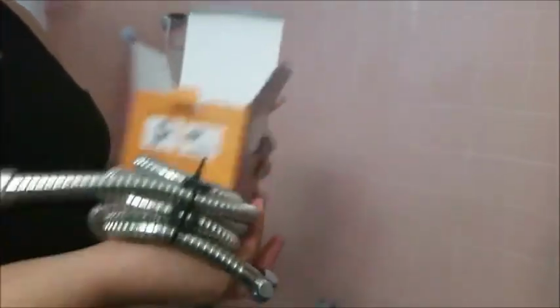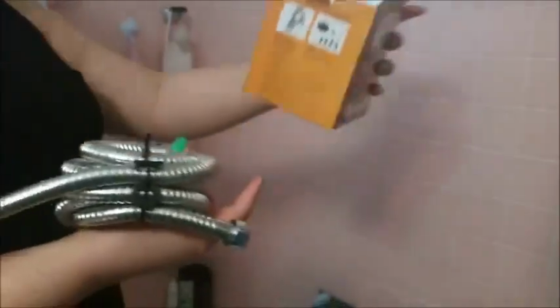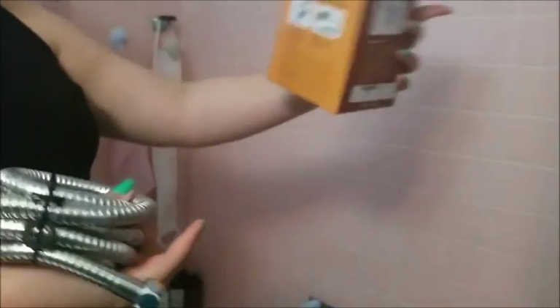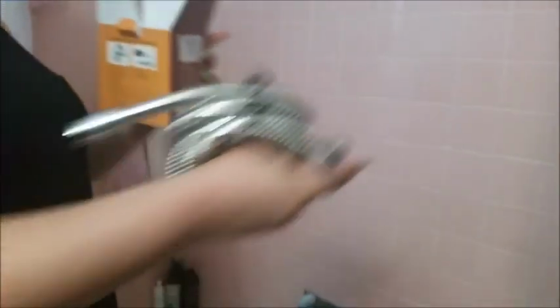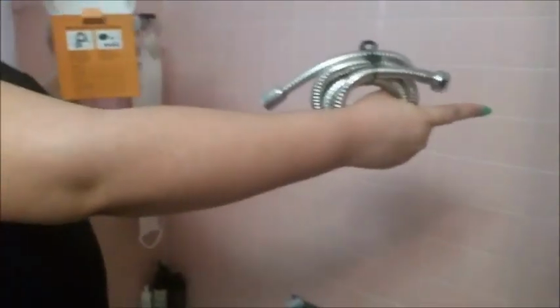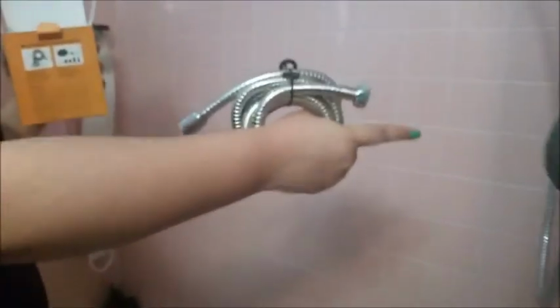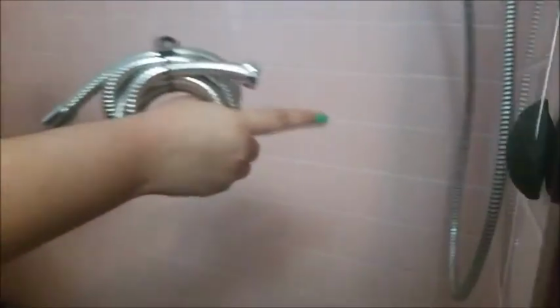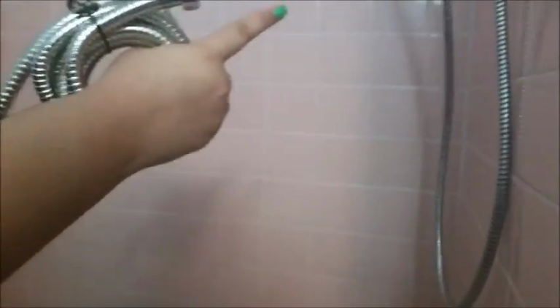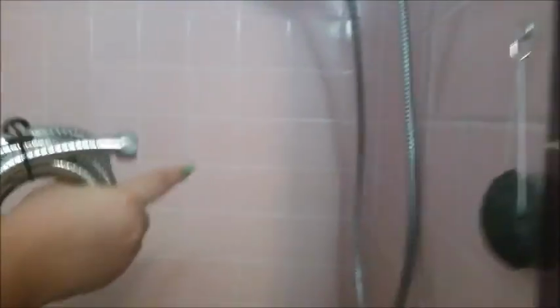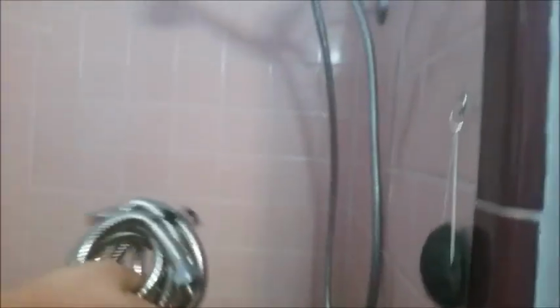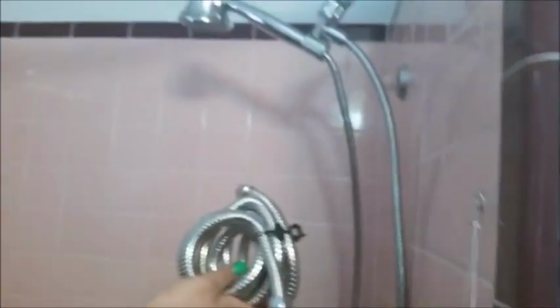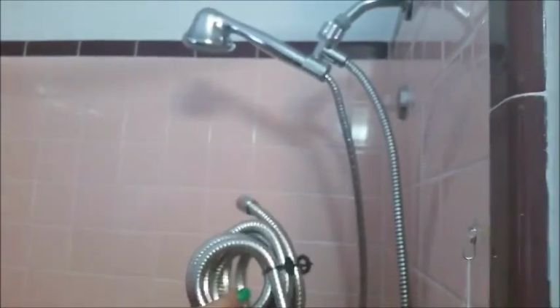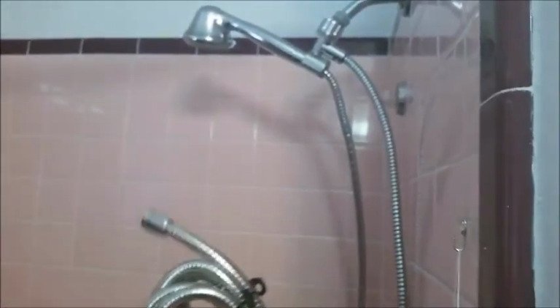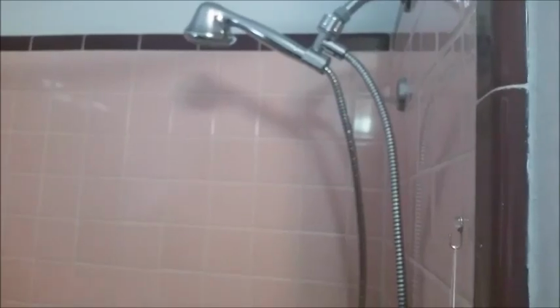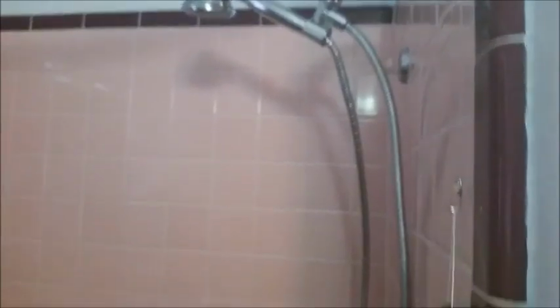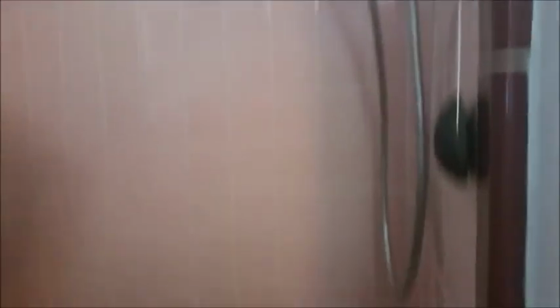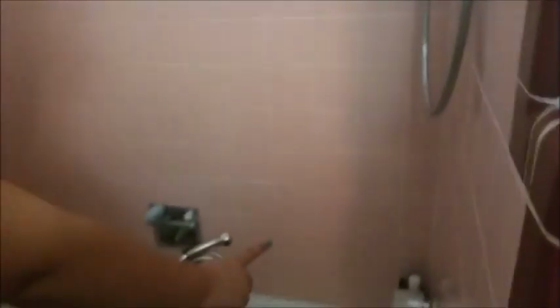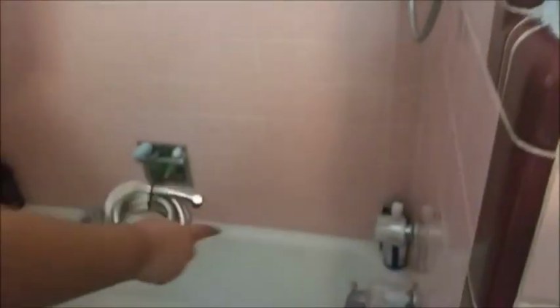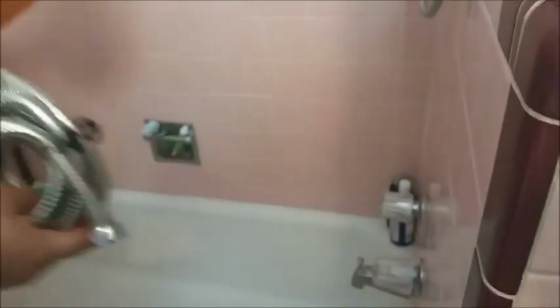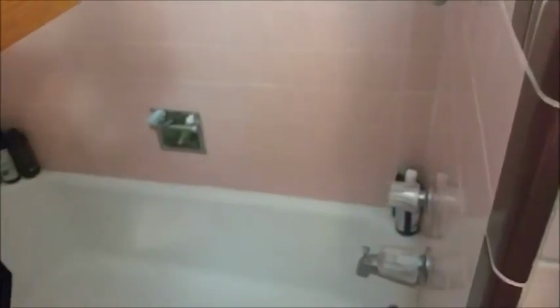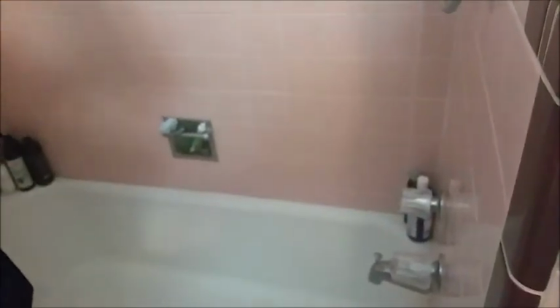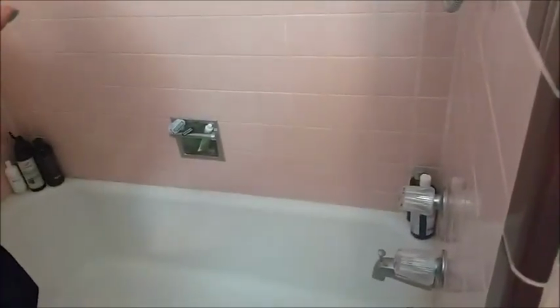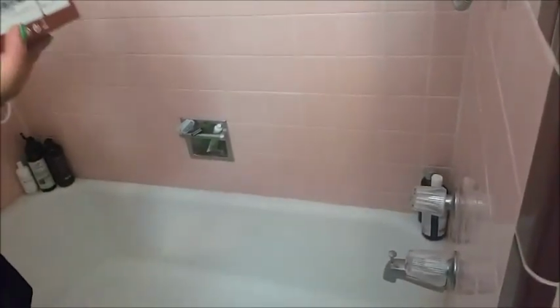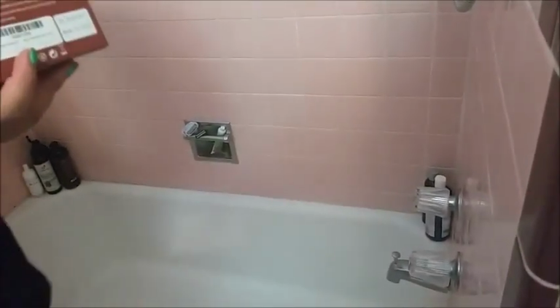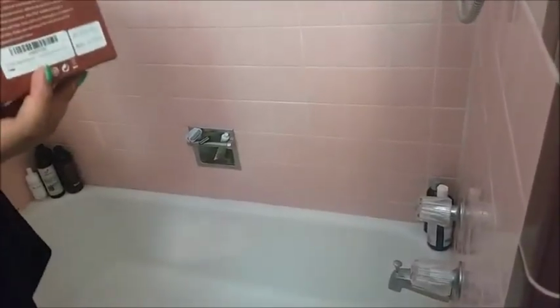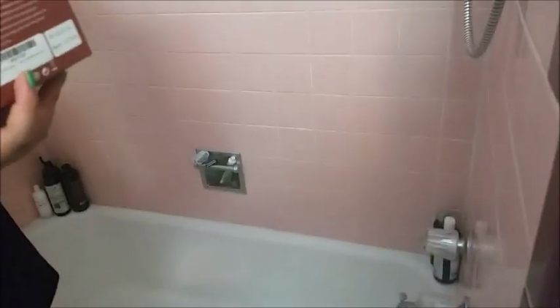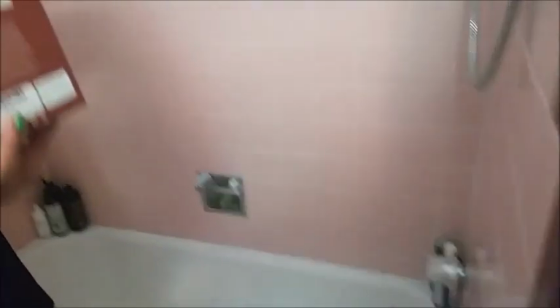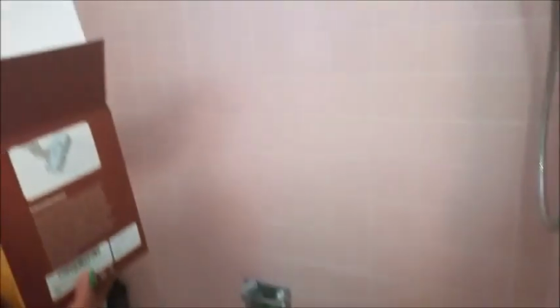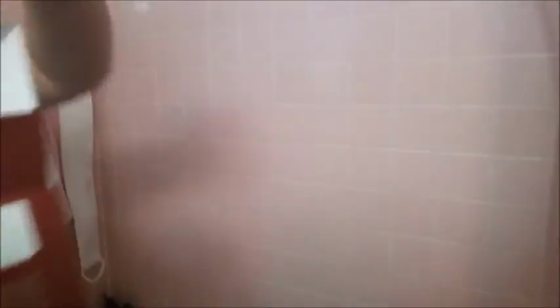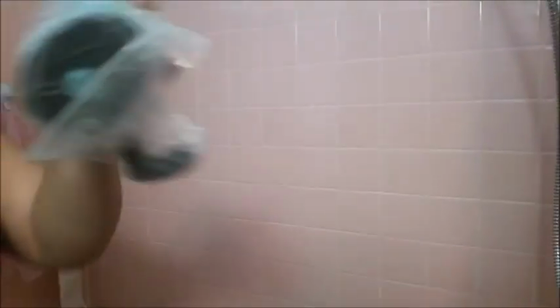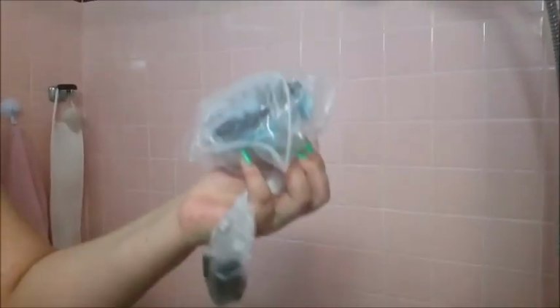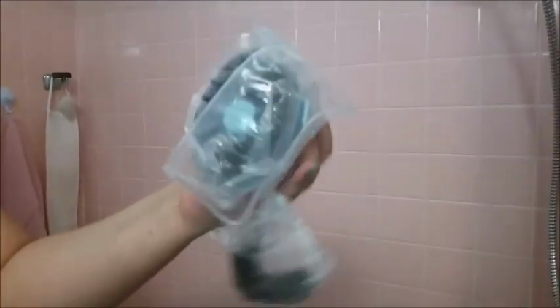I have one of those detachable hoses but it's not as long as this one. It only goes down so far, and my dog requires it to go down further.